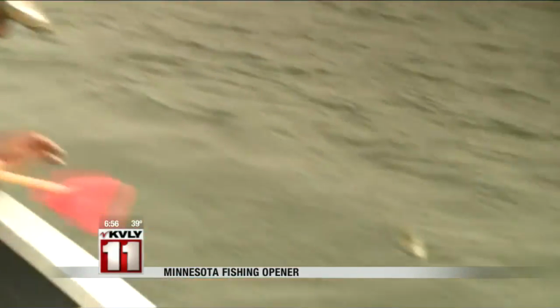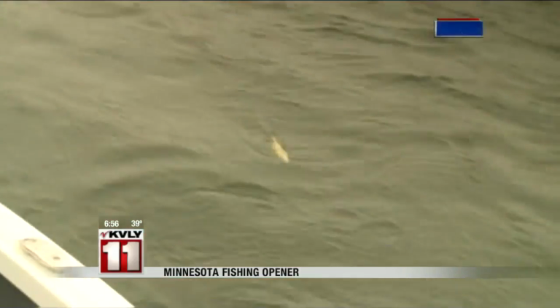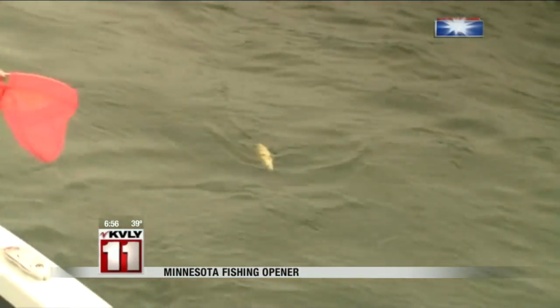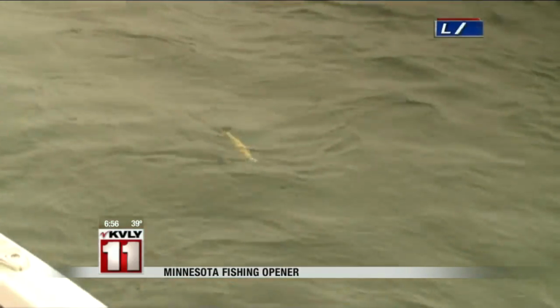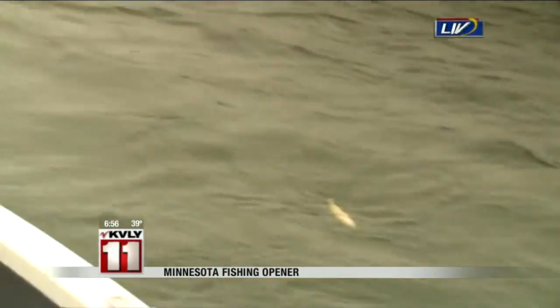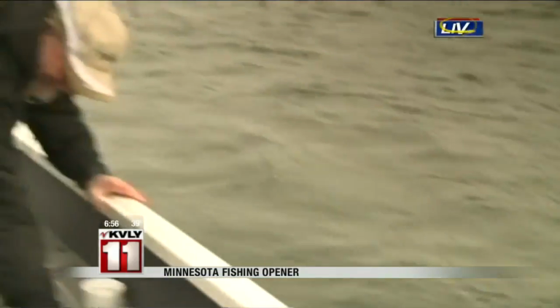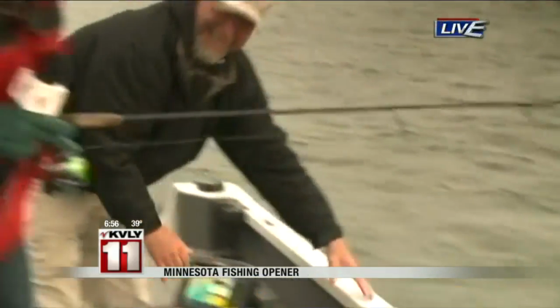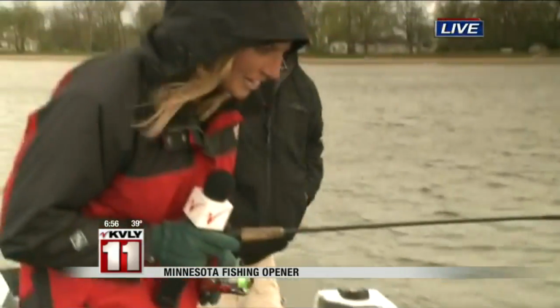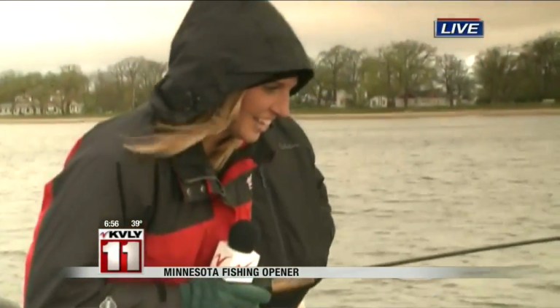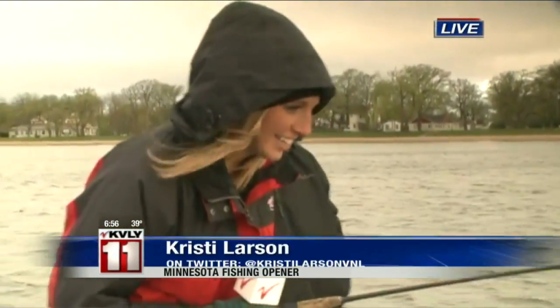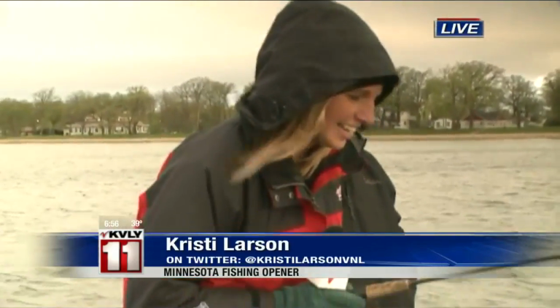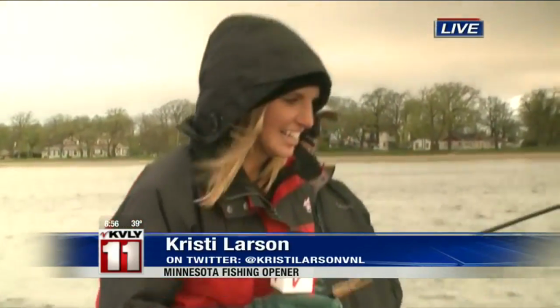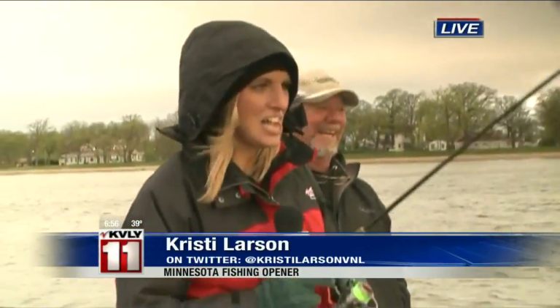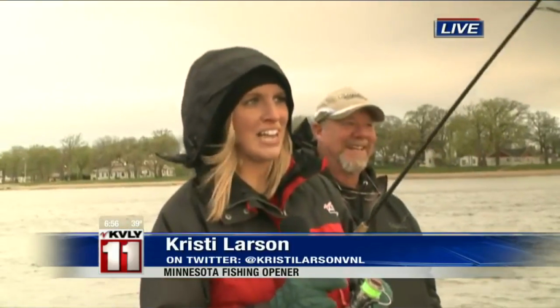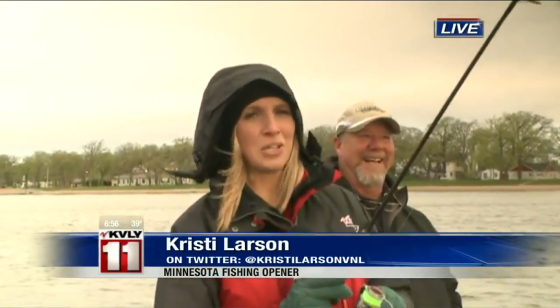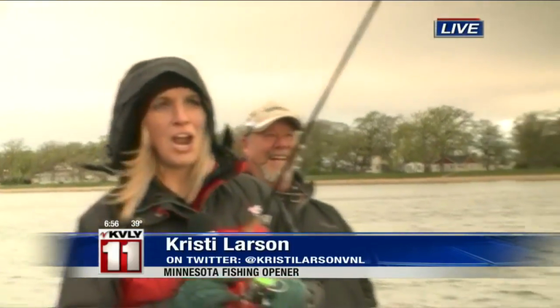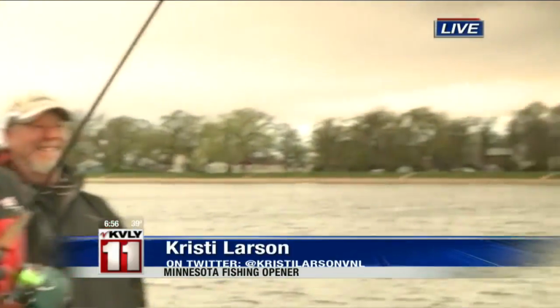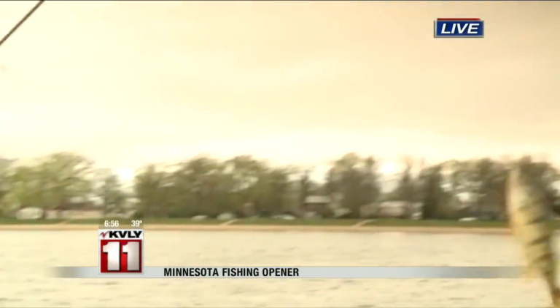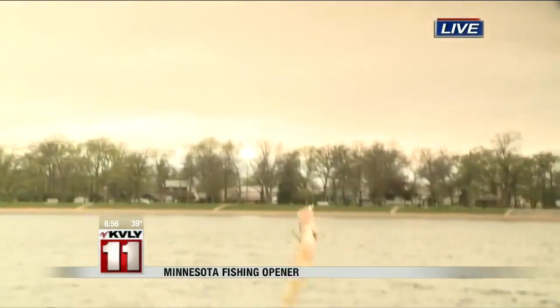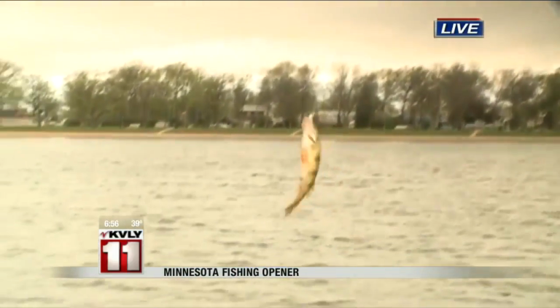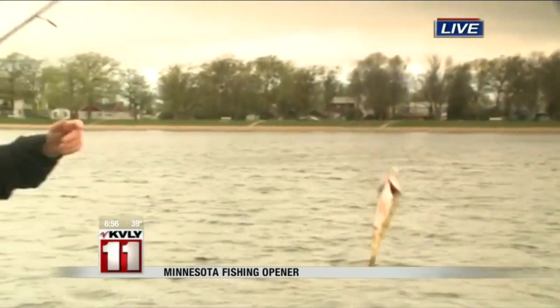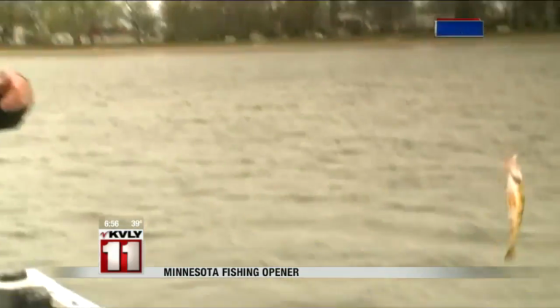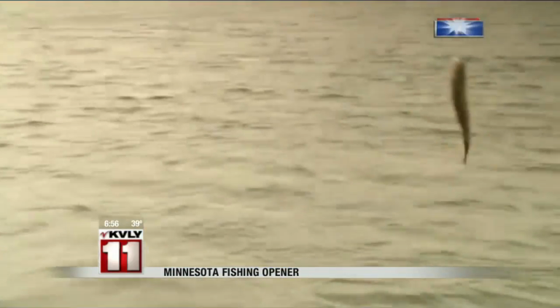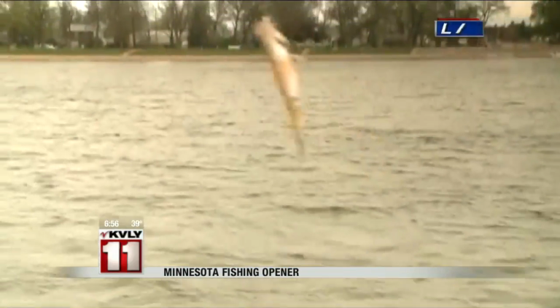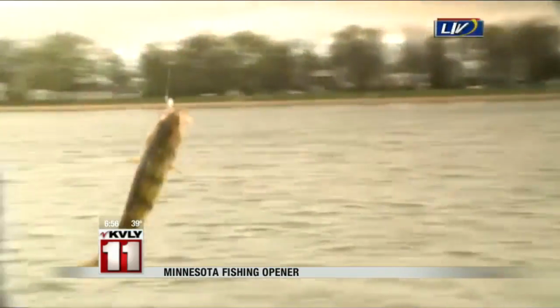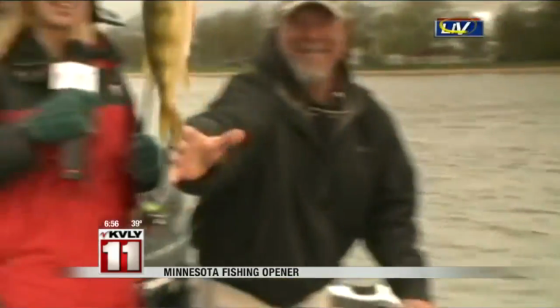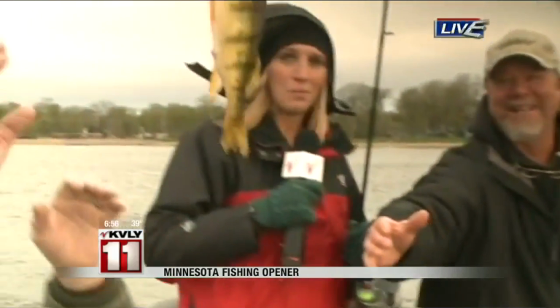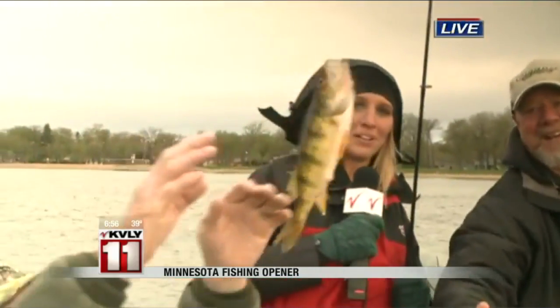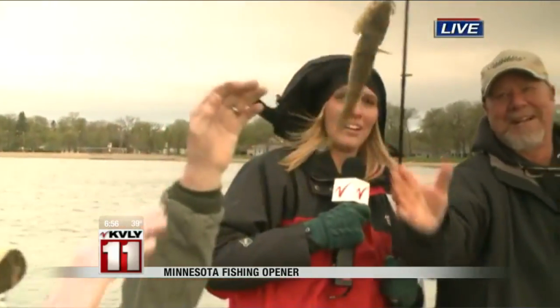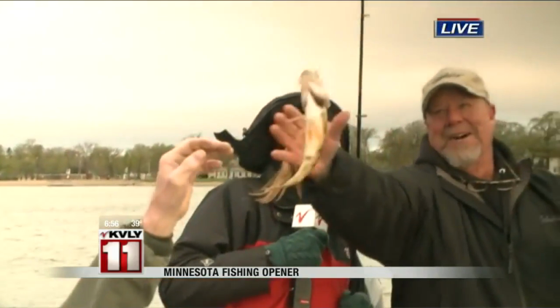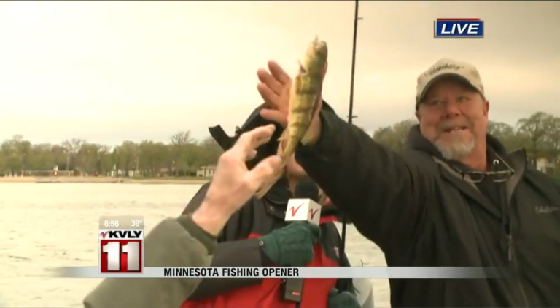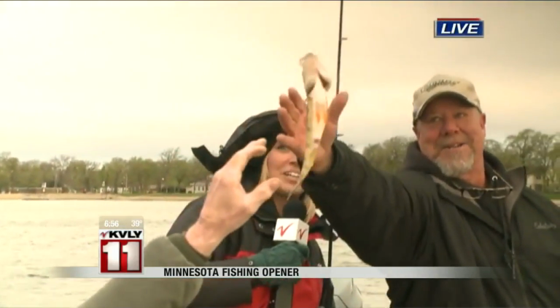Look at guys, I'm reeling in a big one here. I got a big one on the line! Oh my gosh, it's a perch. Is this a perch? Yes it is. Okay, so I'm not going to lie — we got a little fish trouble over here.